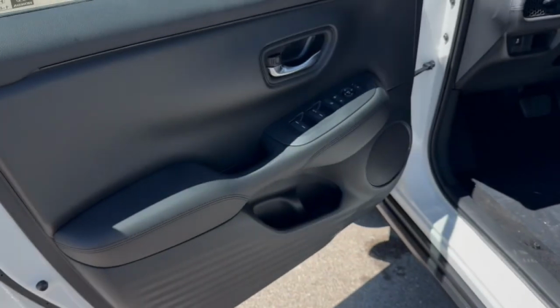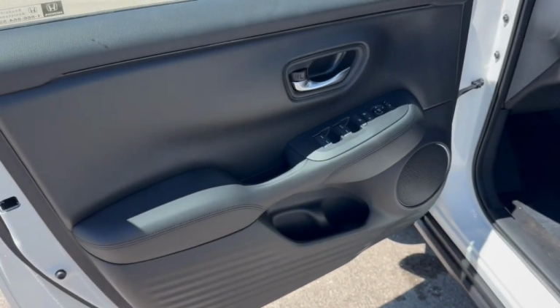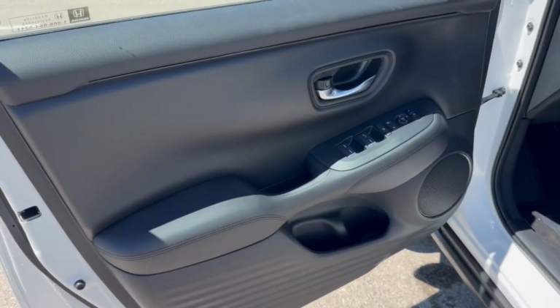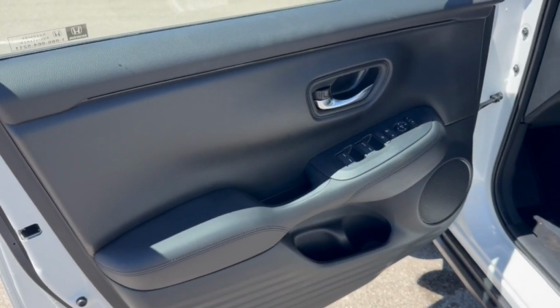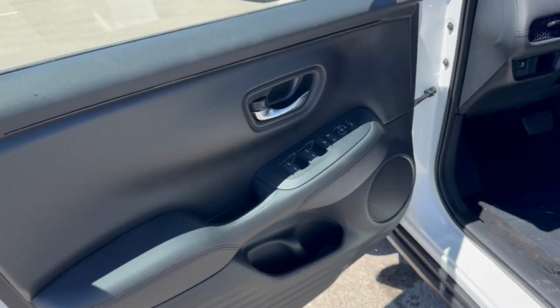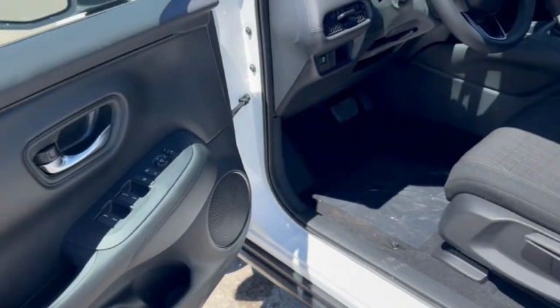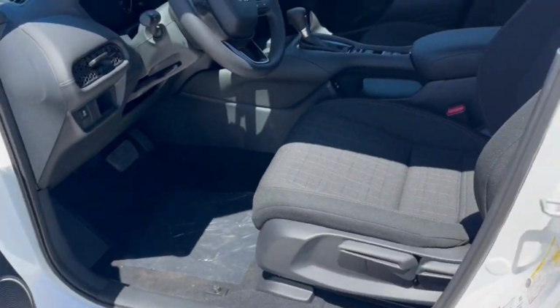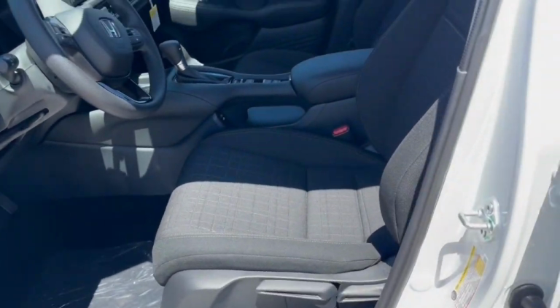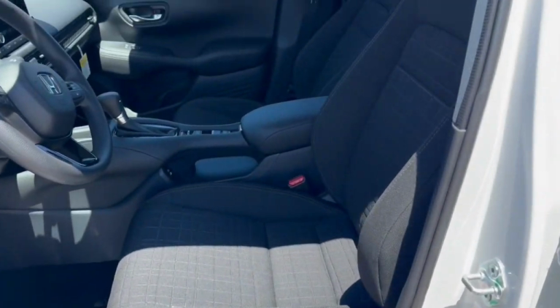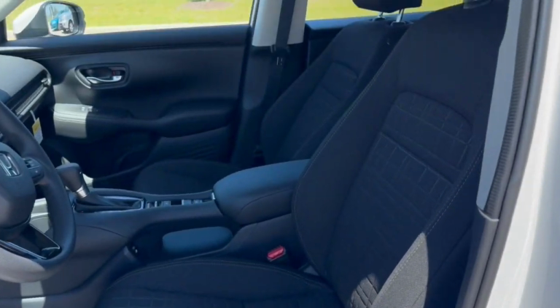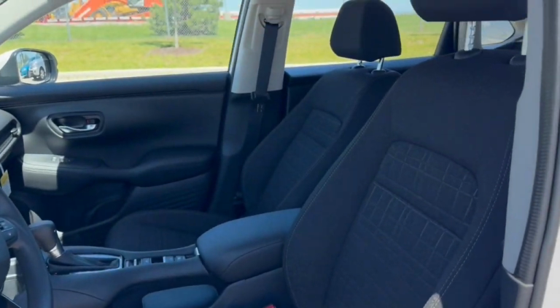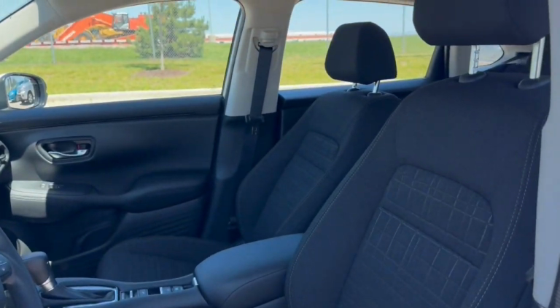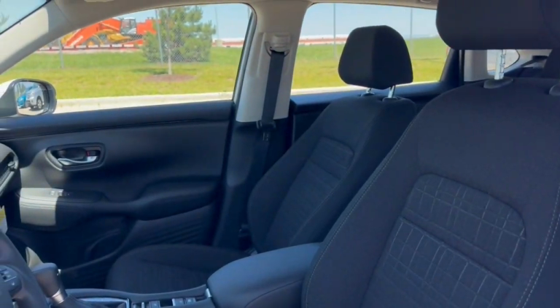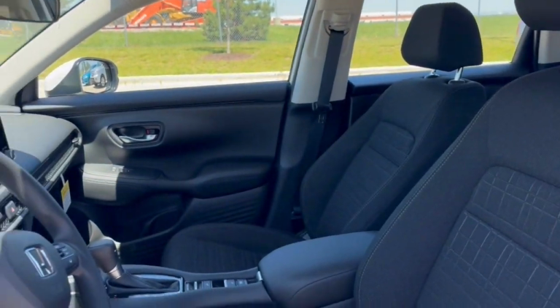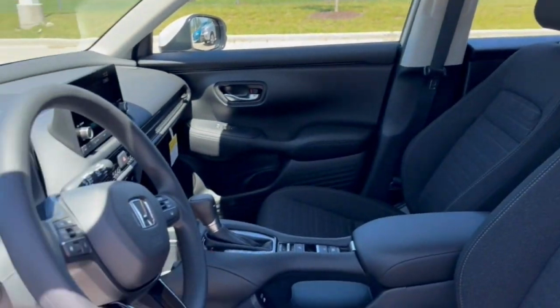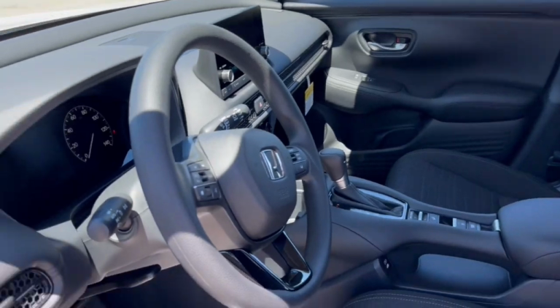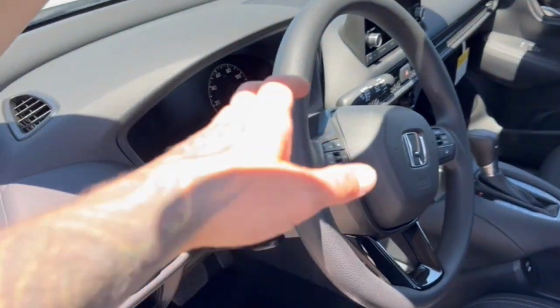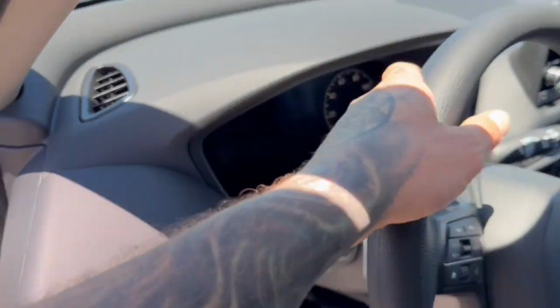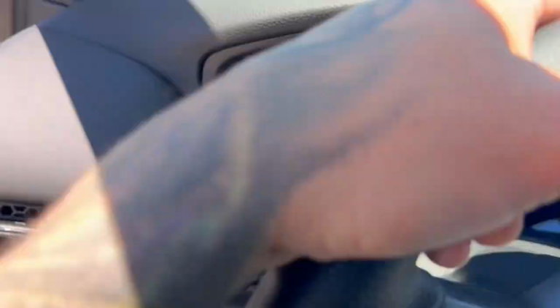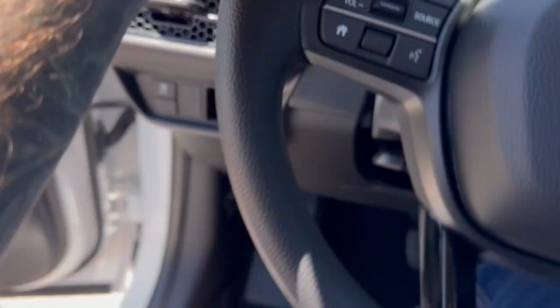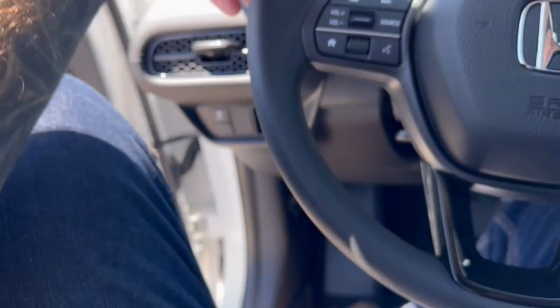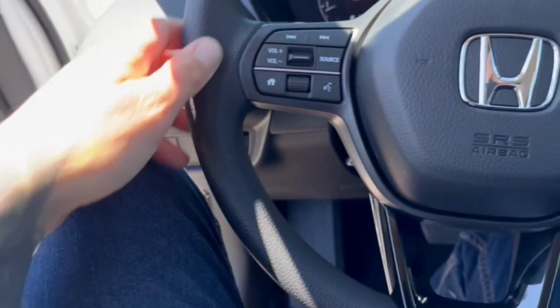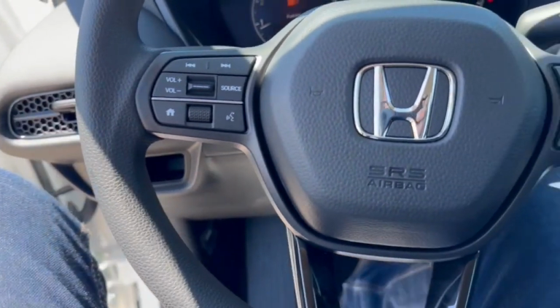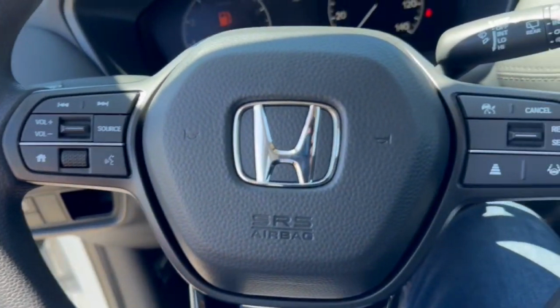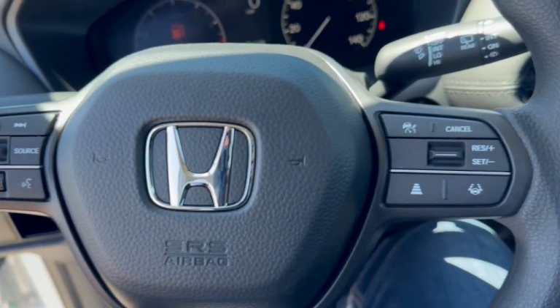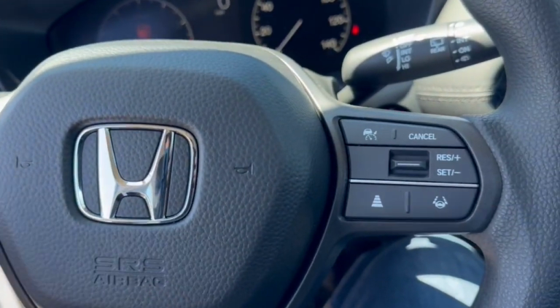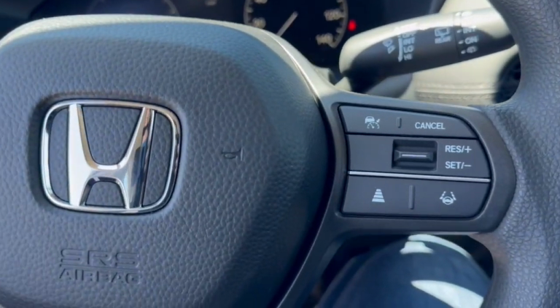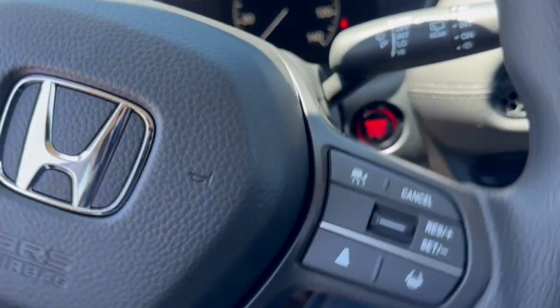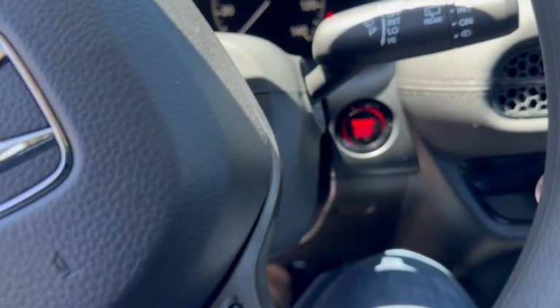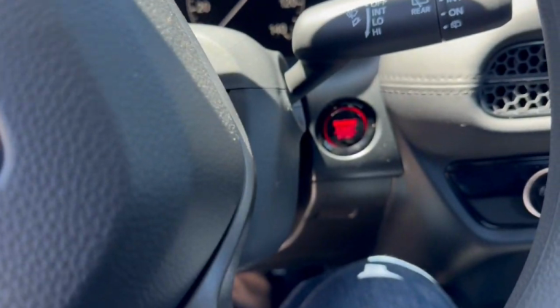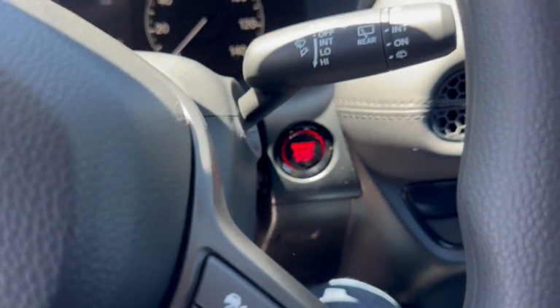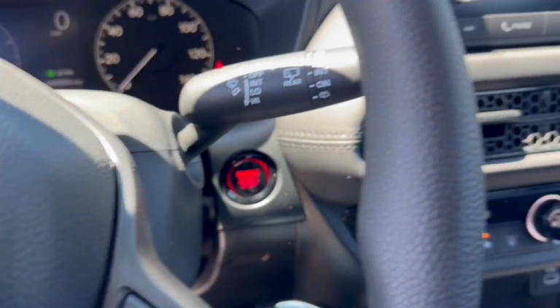Nice black interior here with premium cloth seating throughout the vehicle. You got lane departure warnings, adaptive cruise control, and a push start engine.